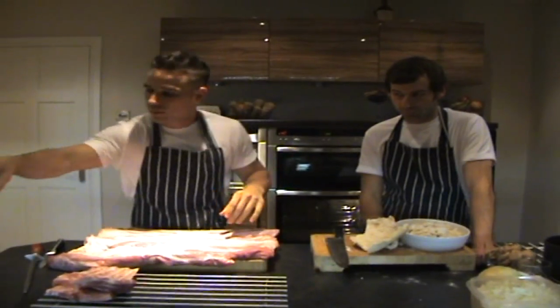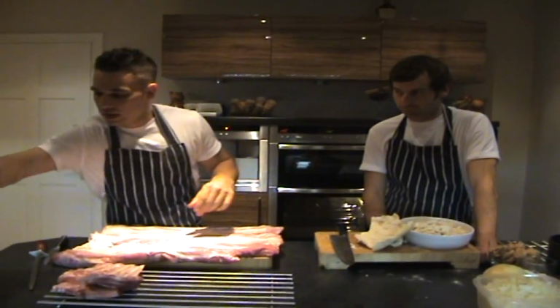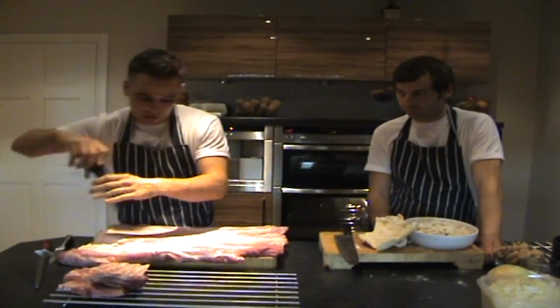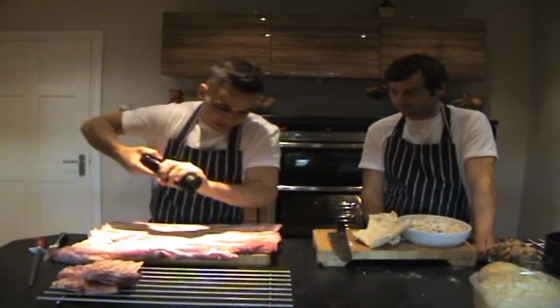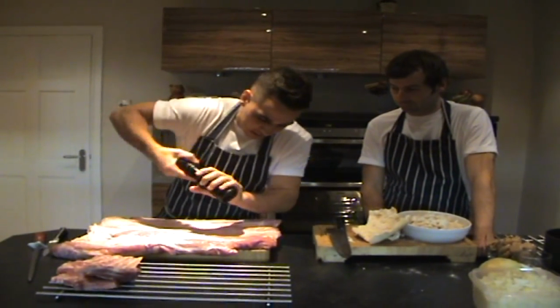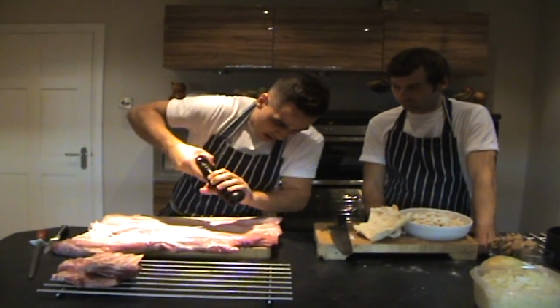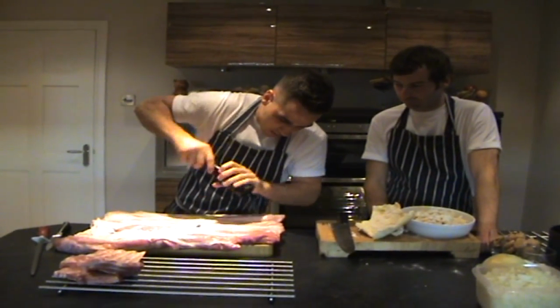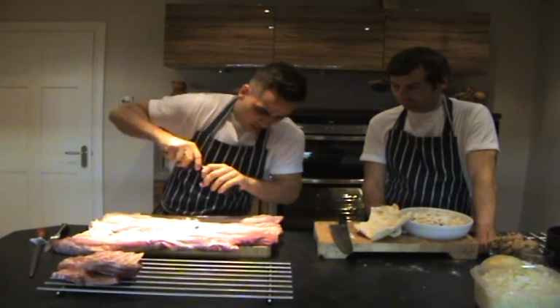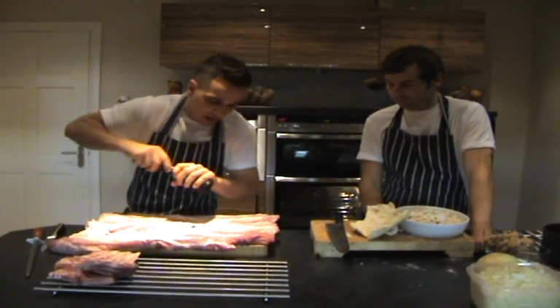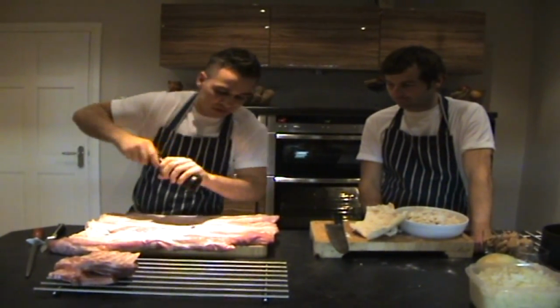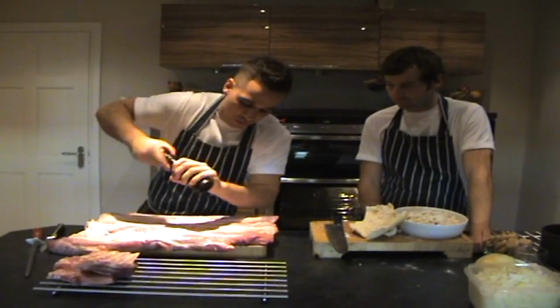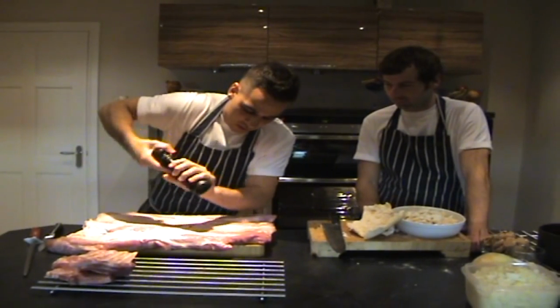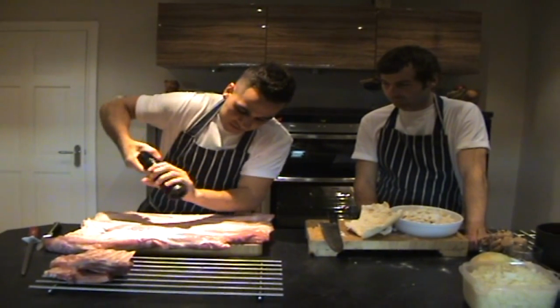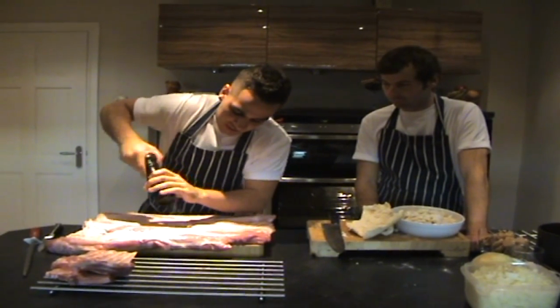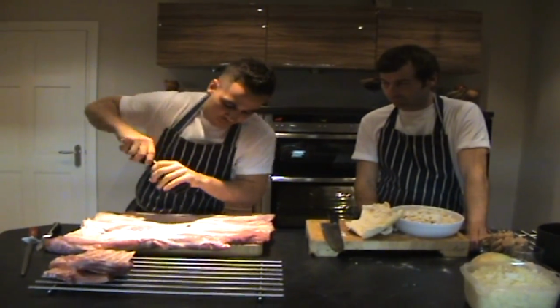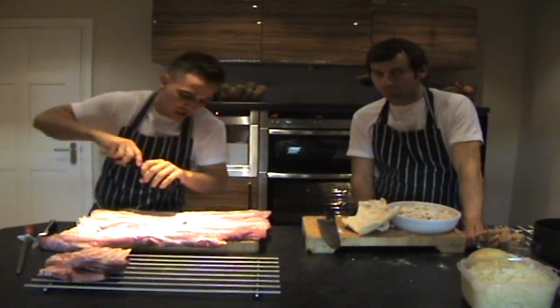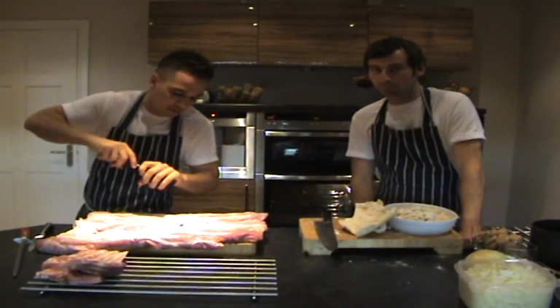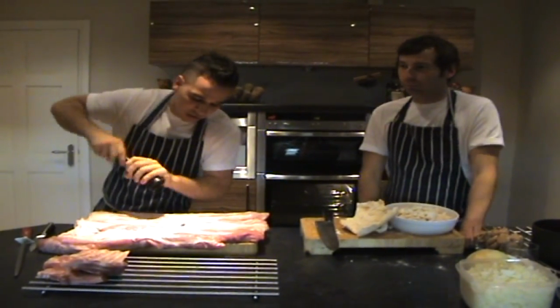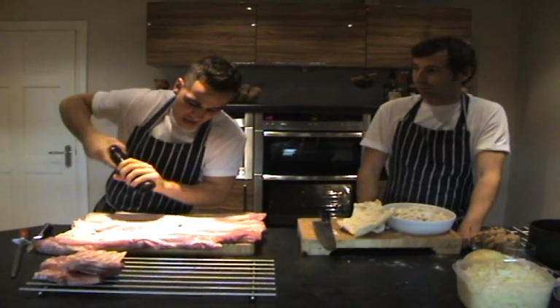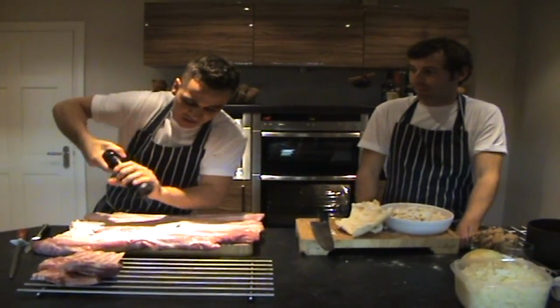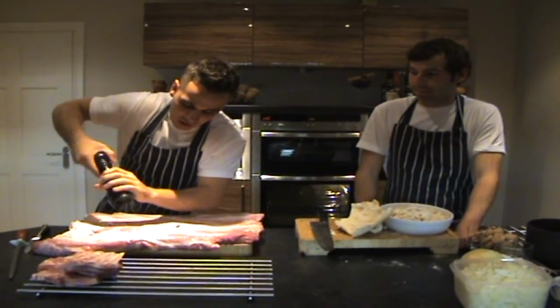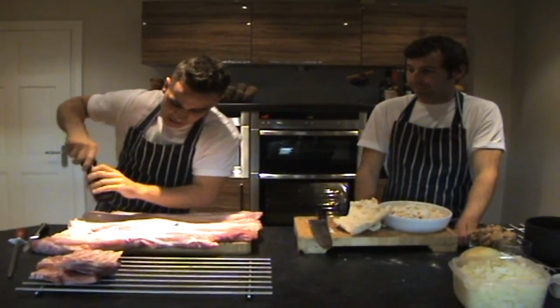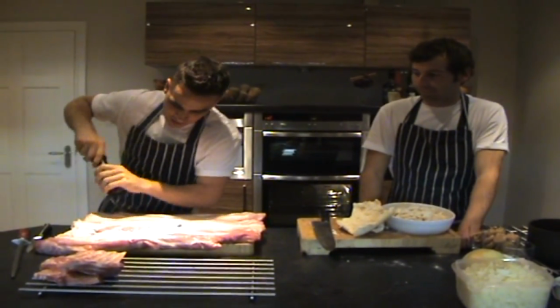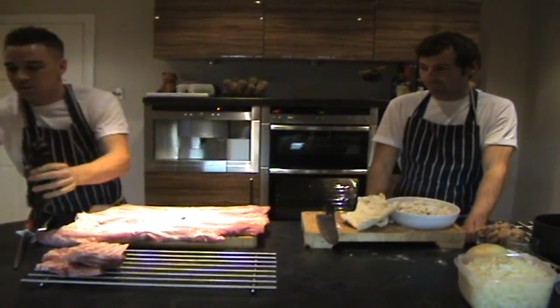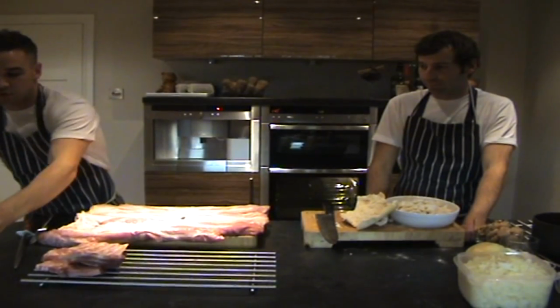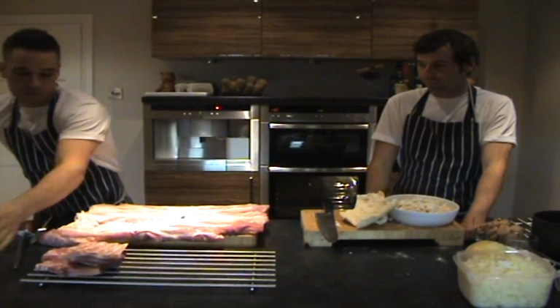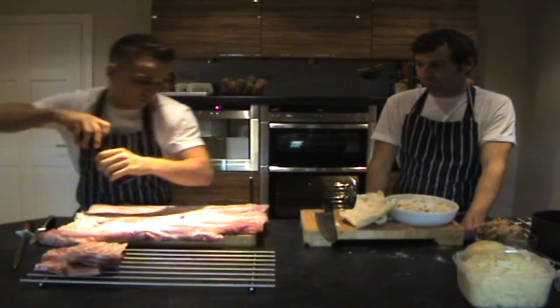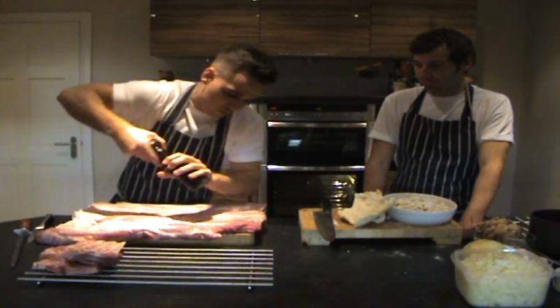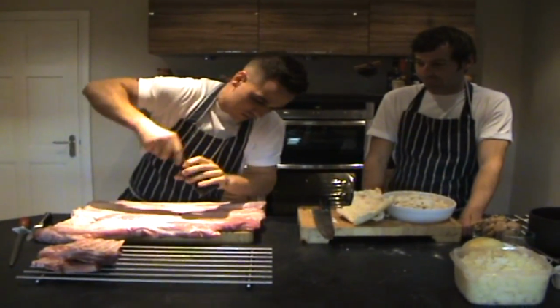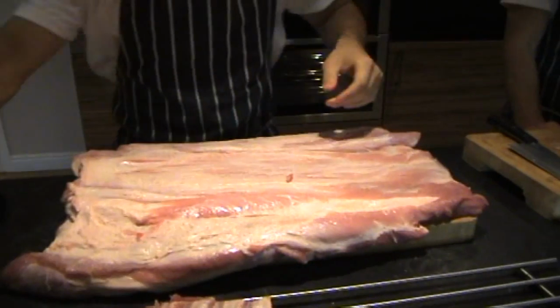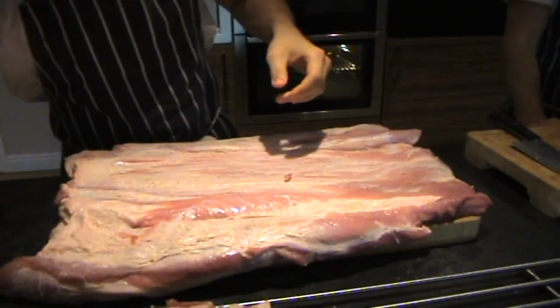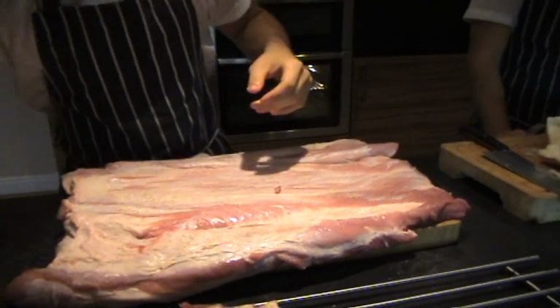I'm going to grab my seasoning now. I go quite heavy on the salt — it's going to be in the oven for a good eight hours, if not longer. Pepper as well. And then we're going to stuff it.